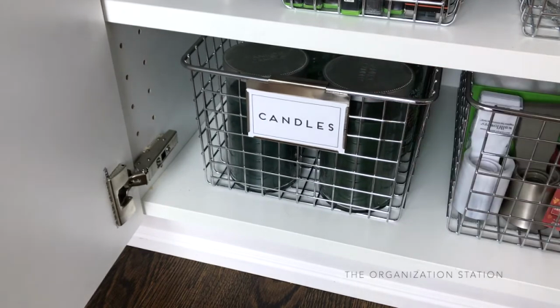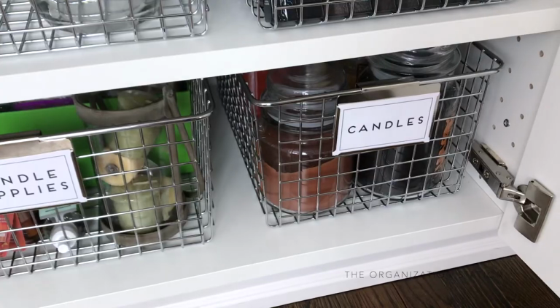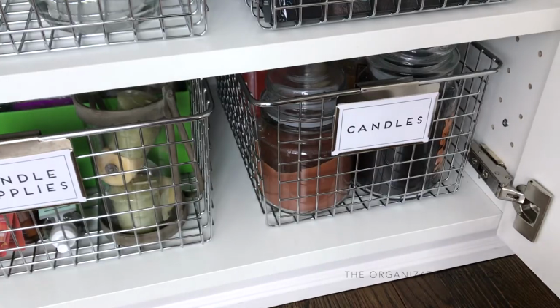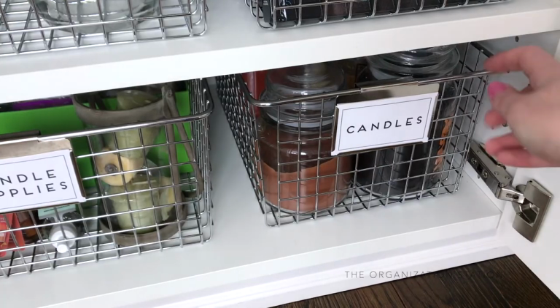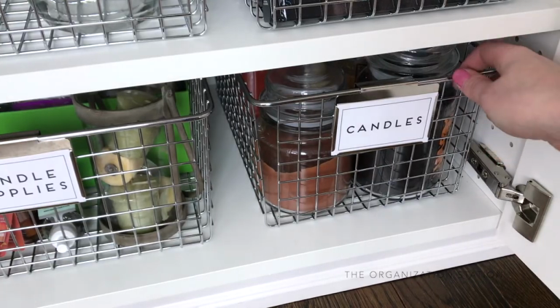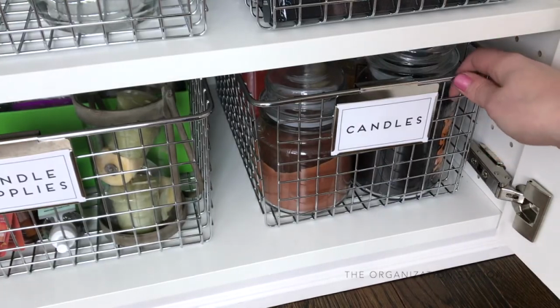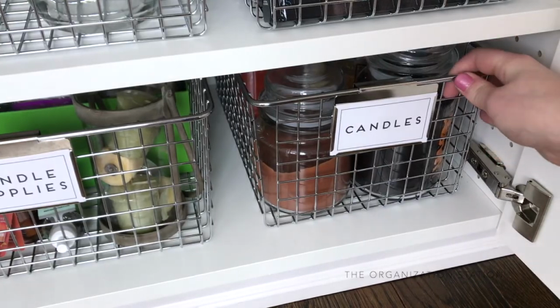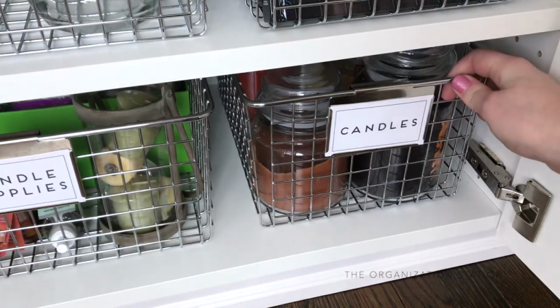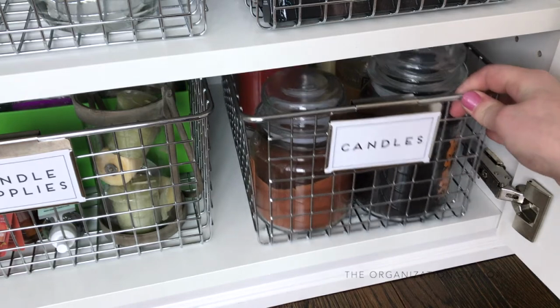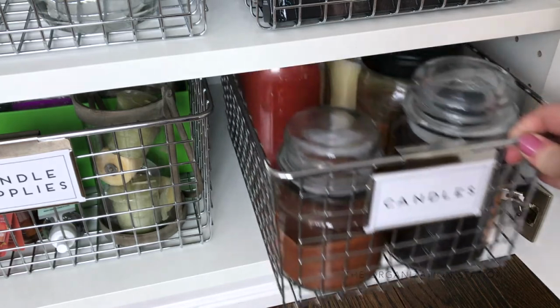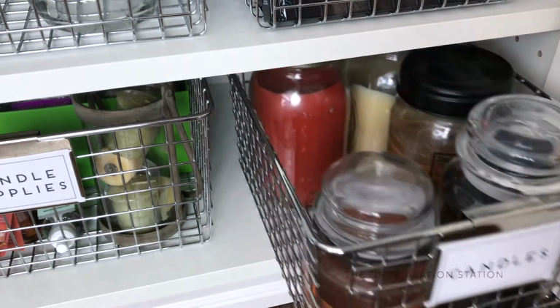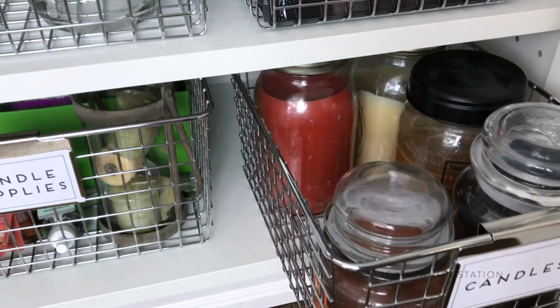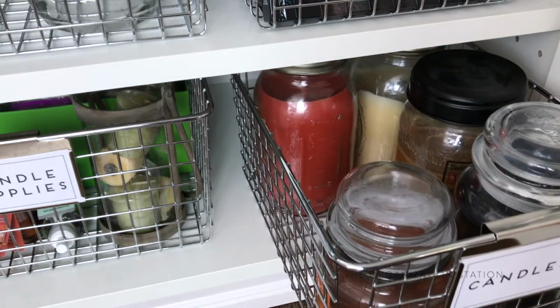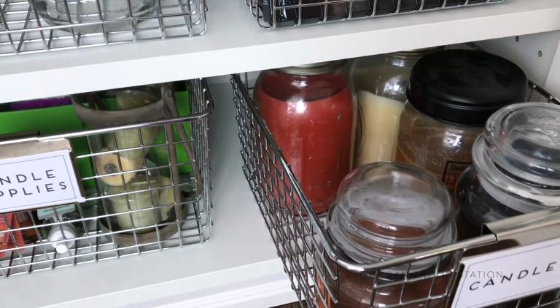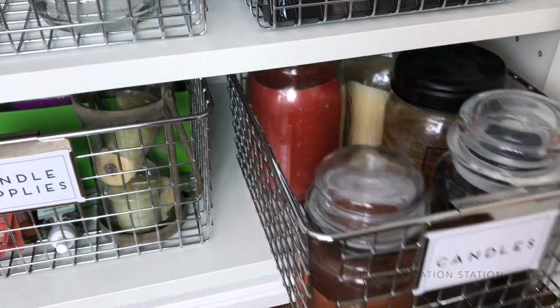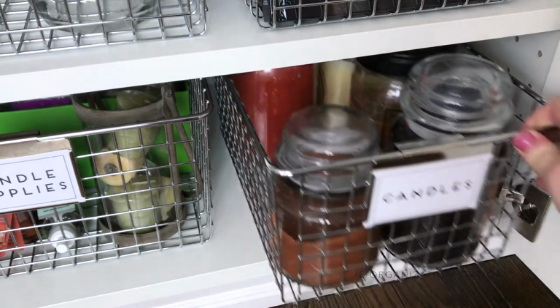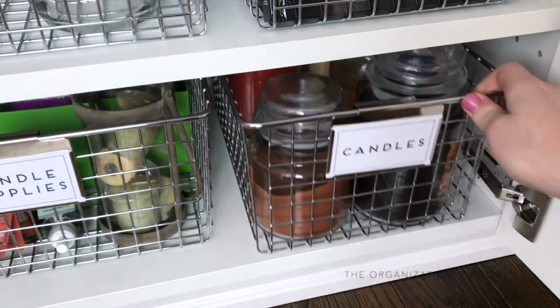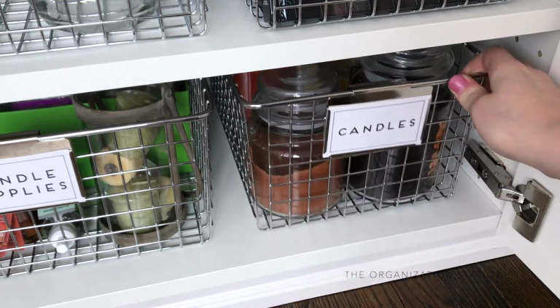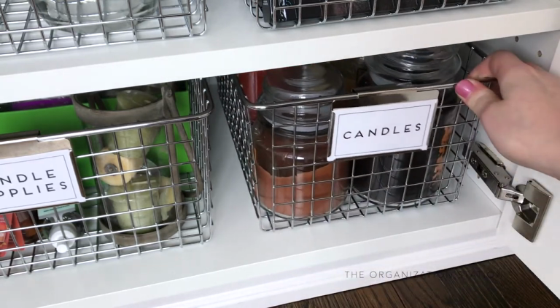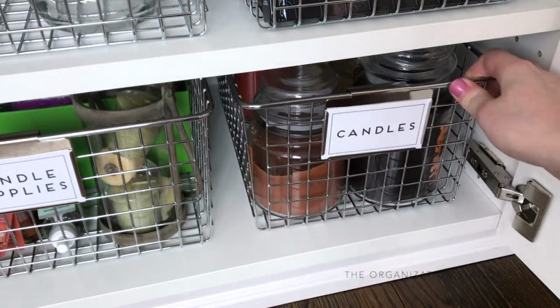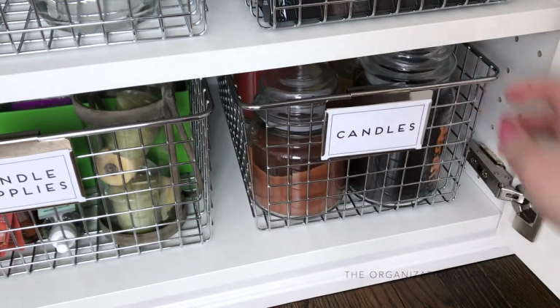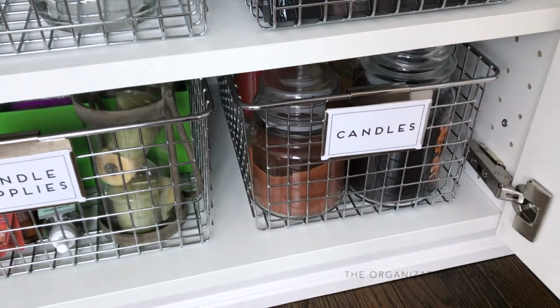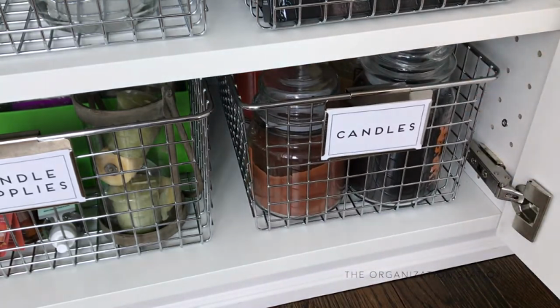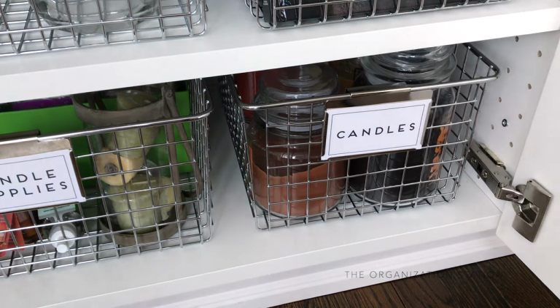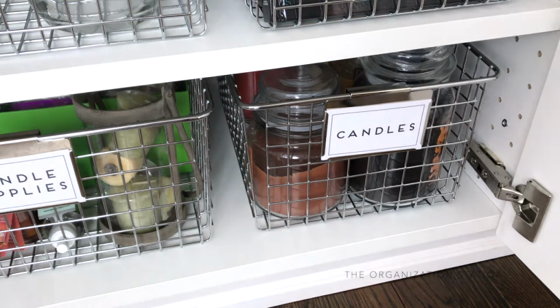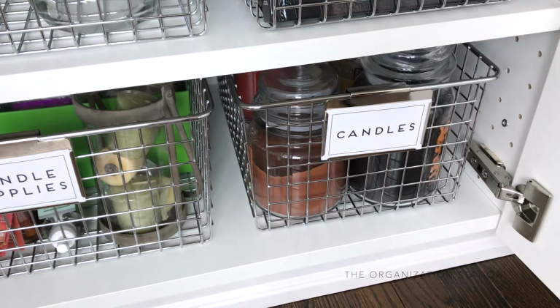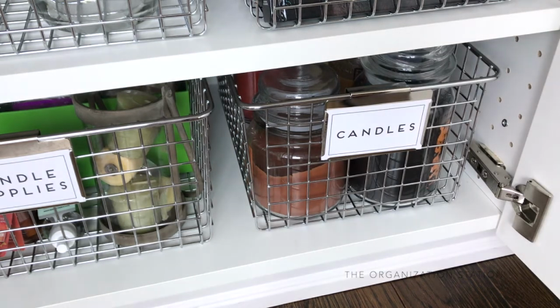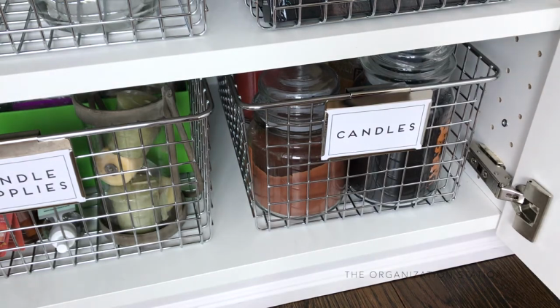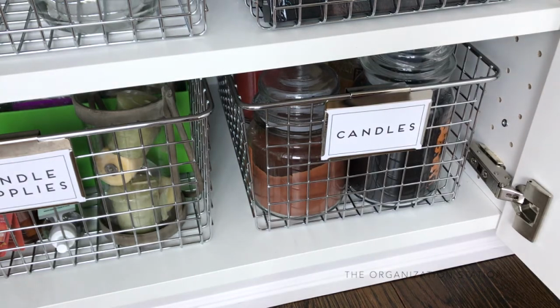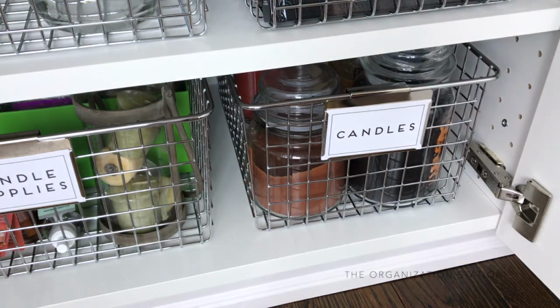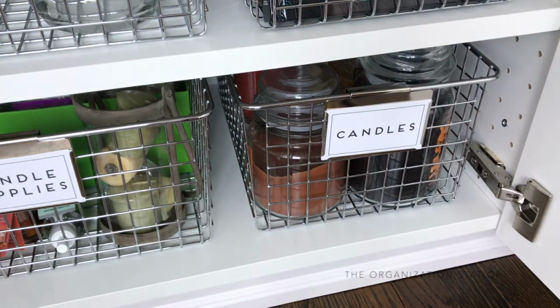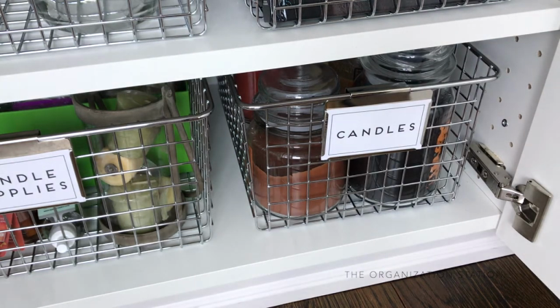Having a designated spot for our candle collection also helps us from accruing too many, which is very easy to do. Once these two baskets are full, we can't buy any more until we burn through what we already have.